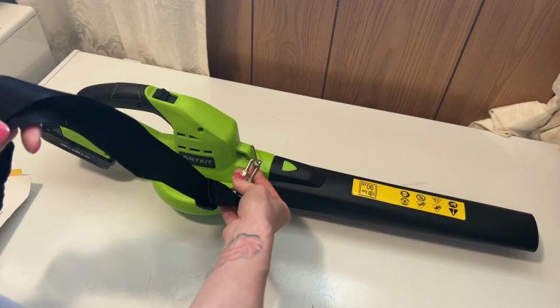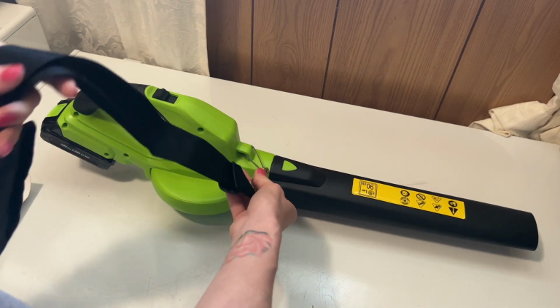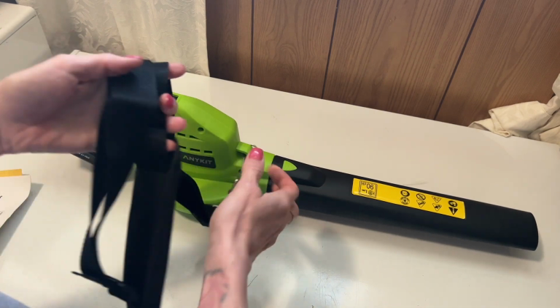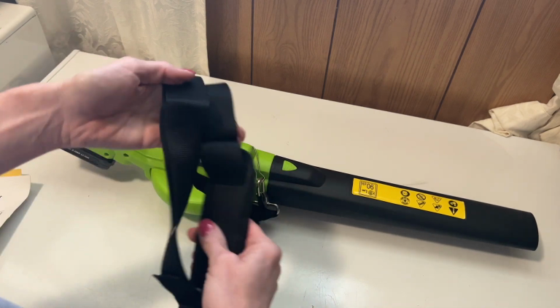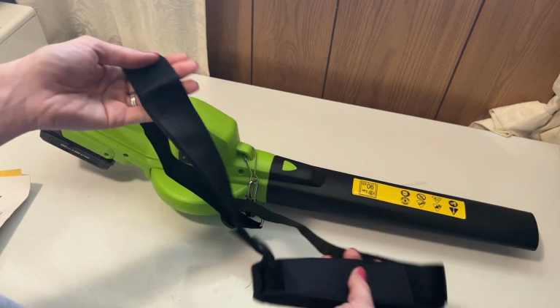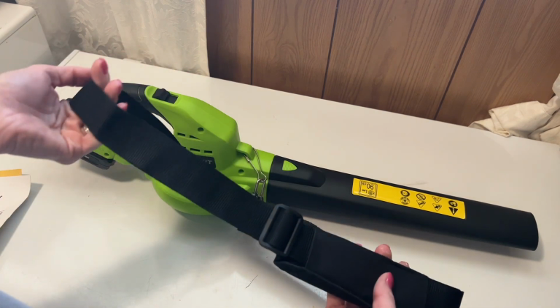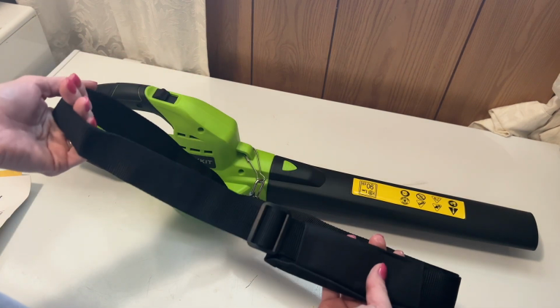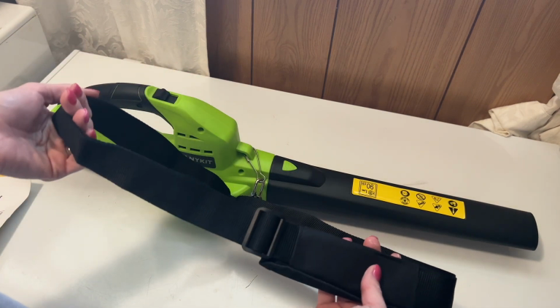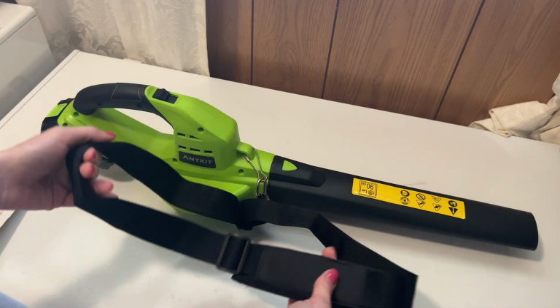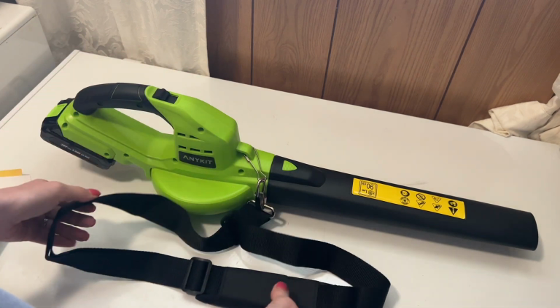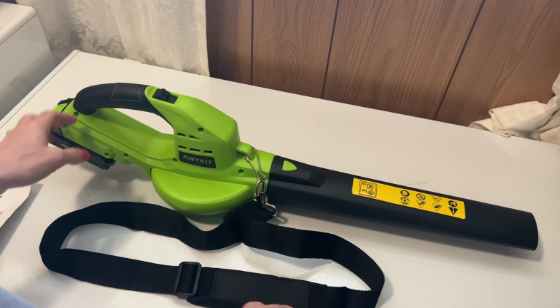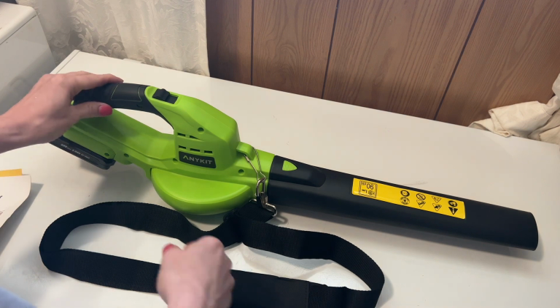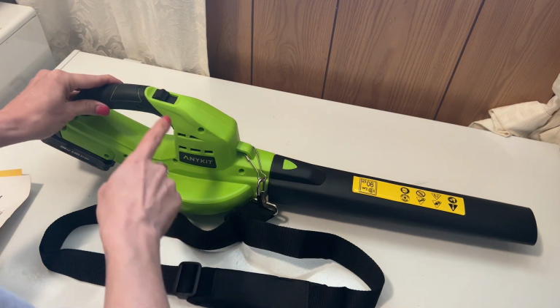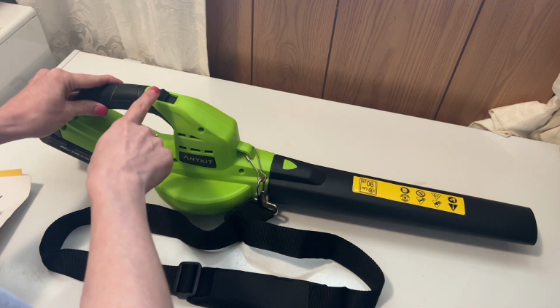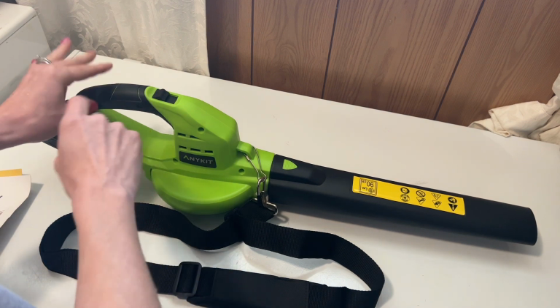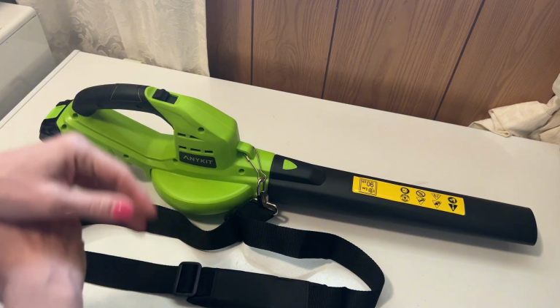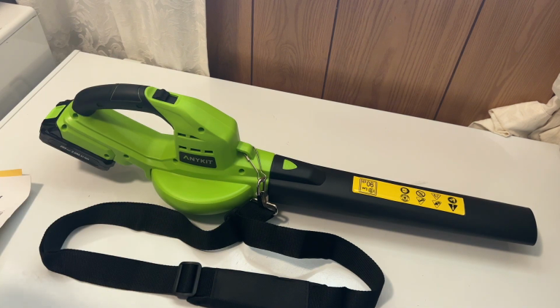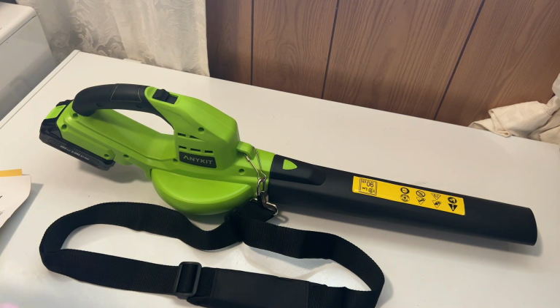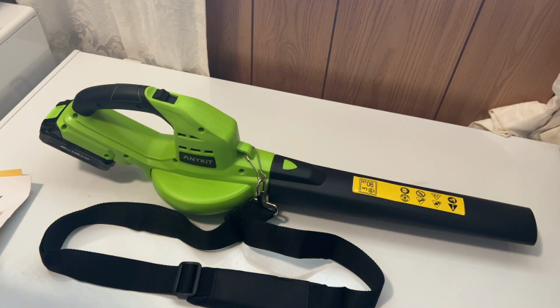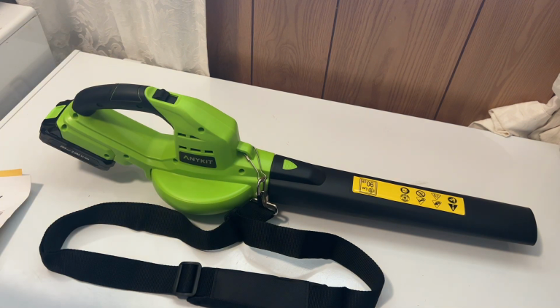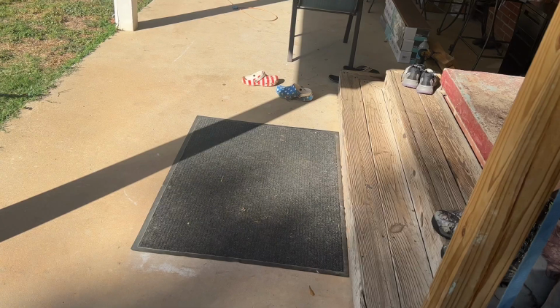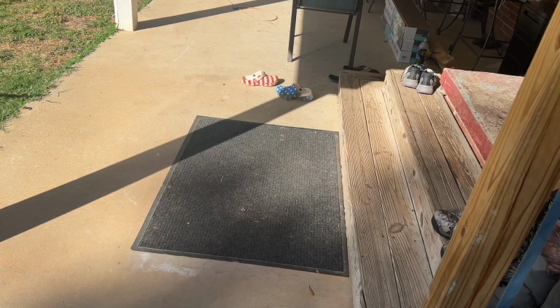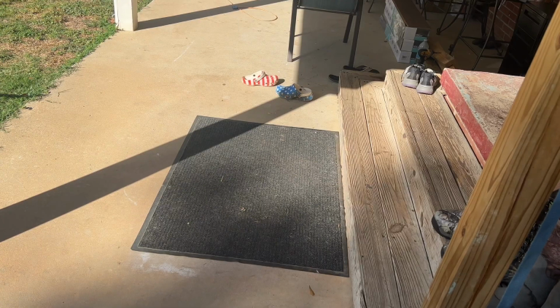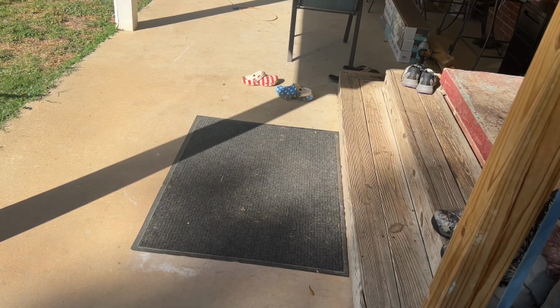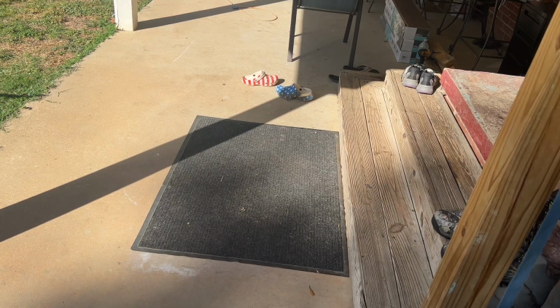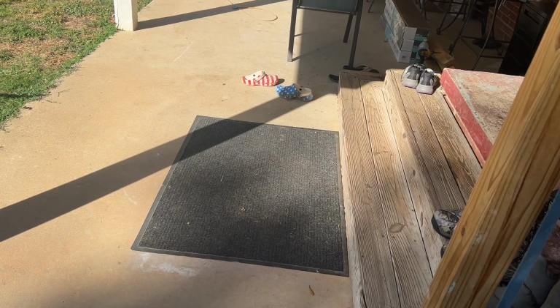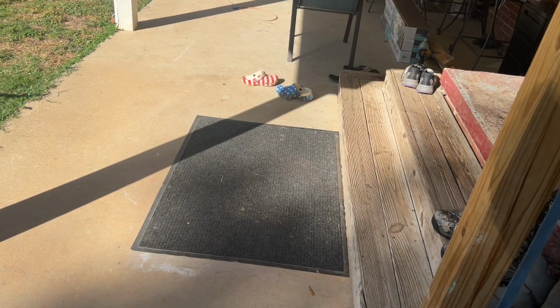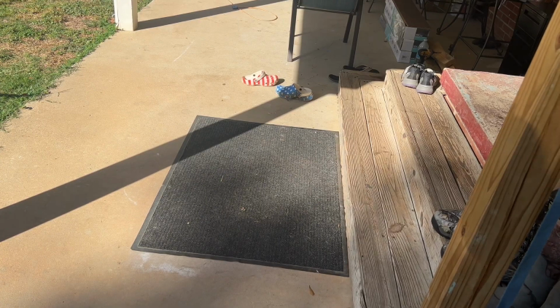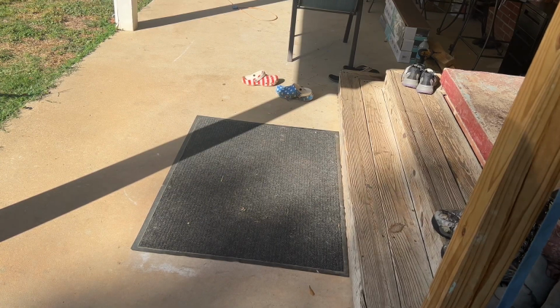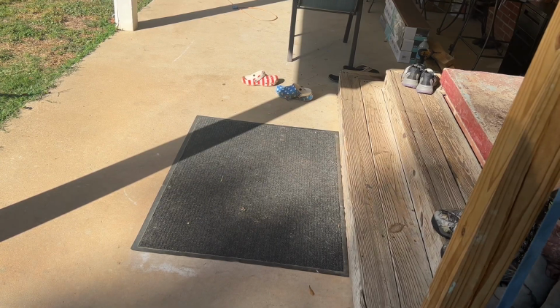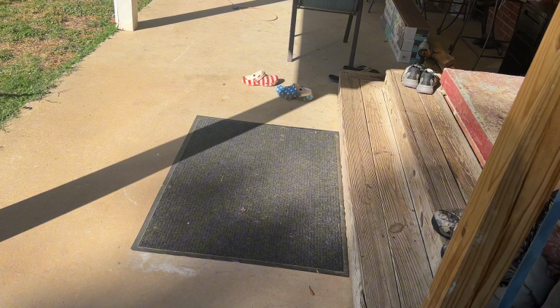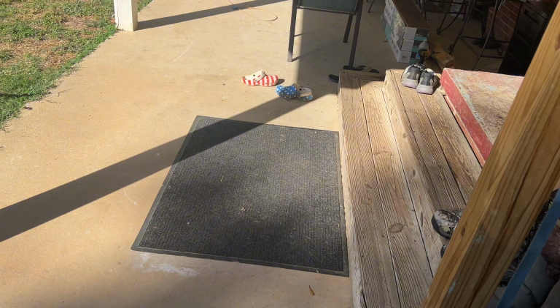And then you have the strap that you can put onto your shoulder. We're going to go outside and show you how it works — we're just going to blow off the porch real quick.